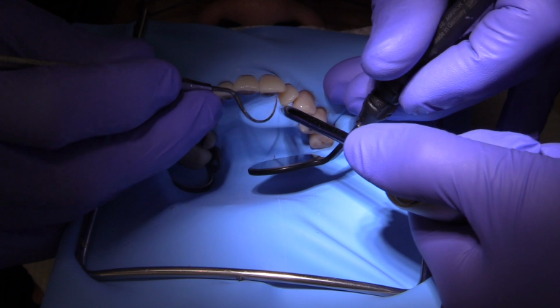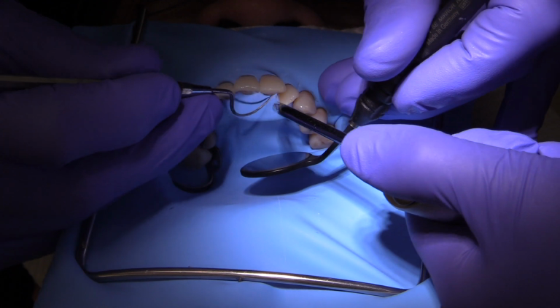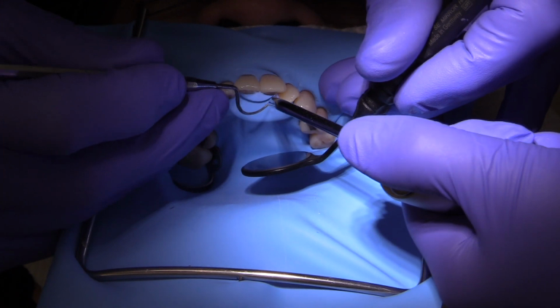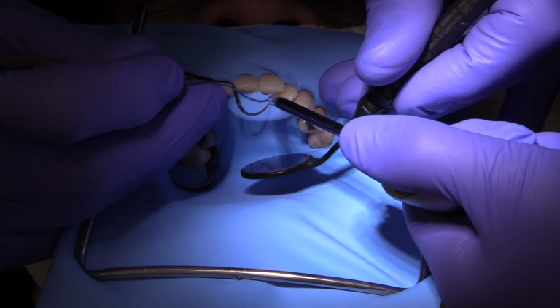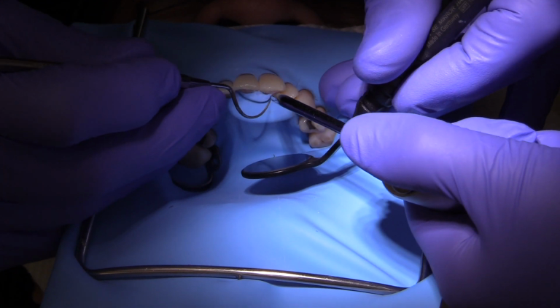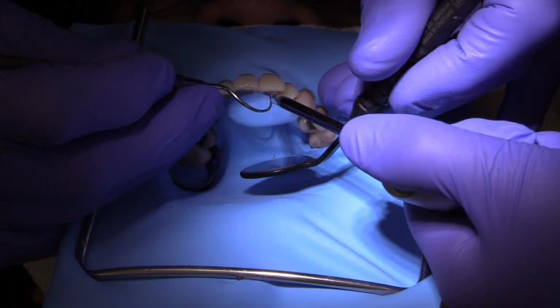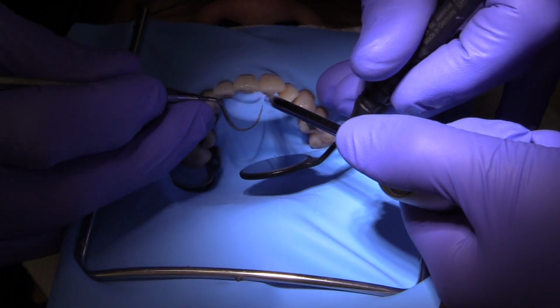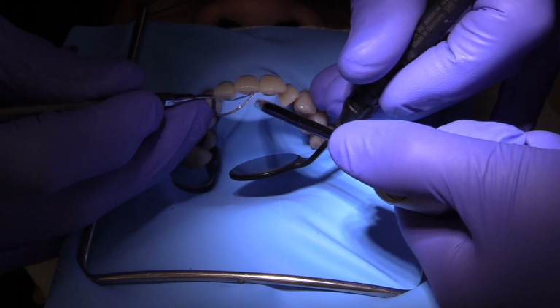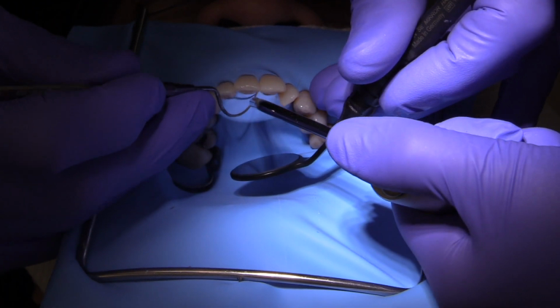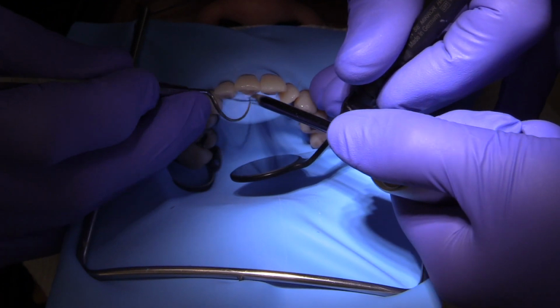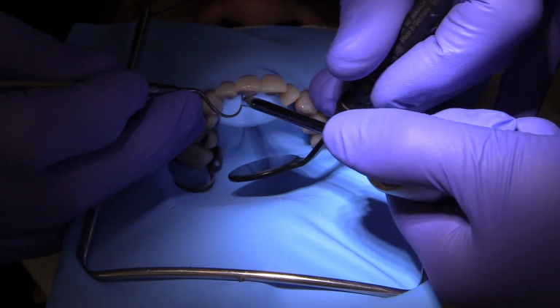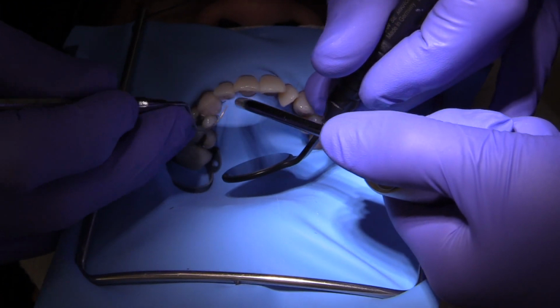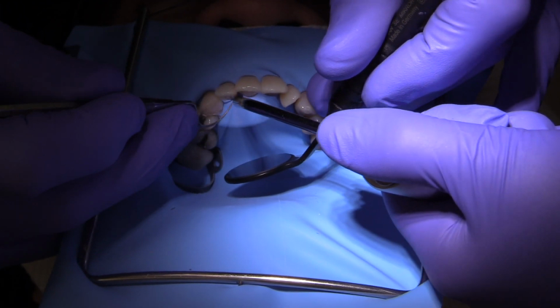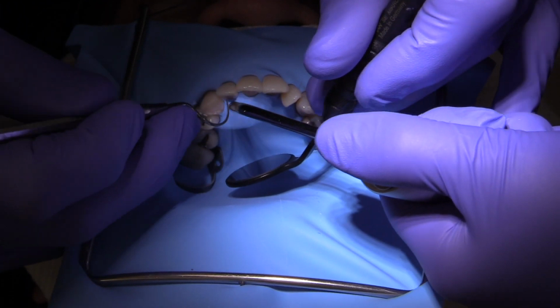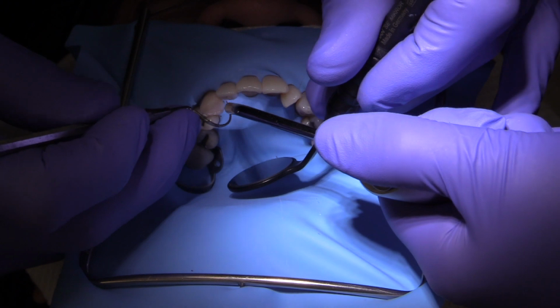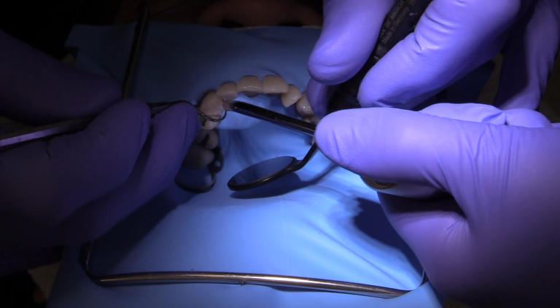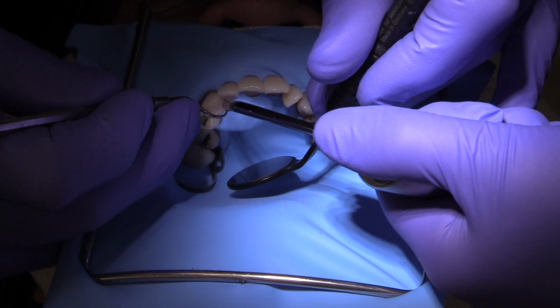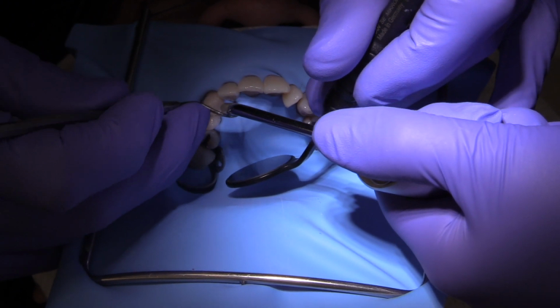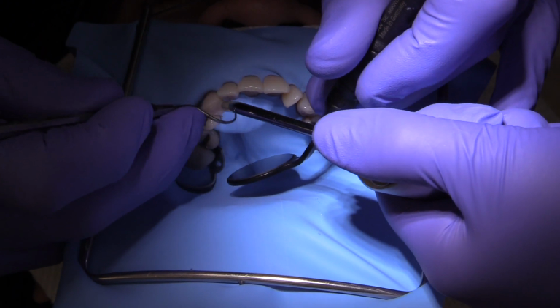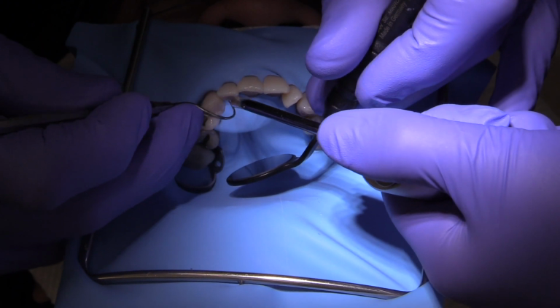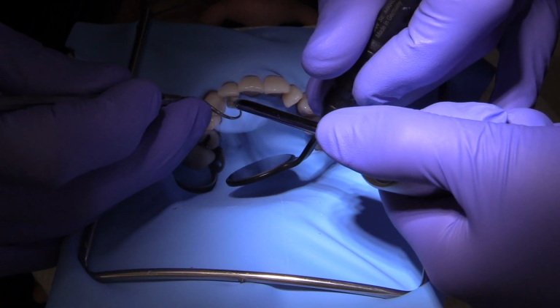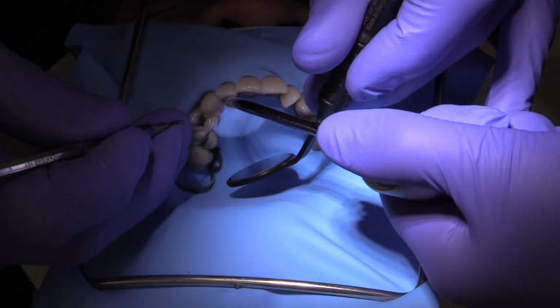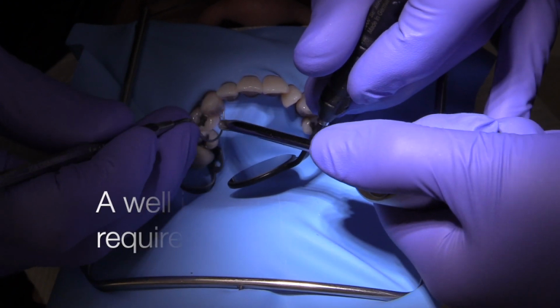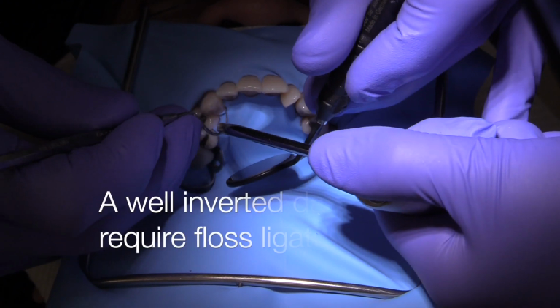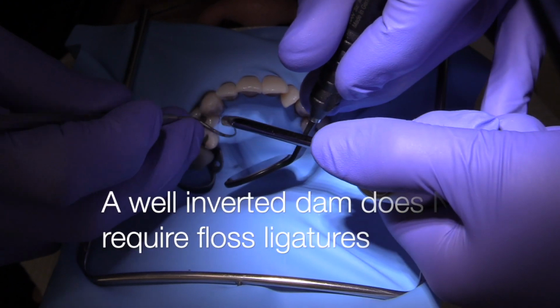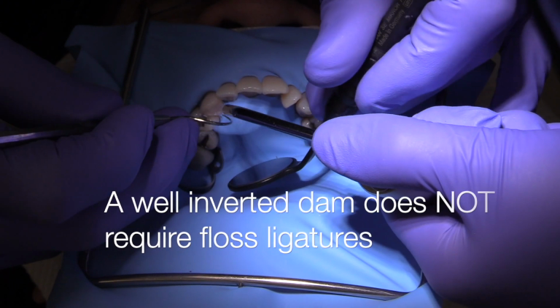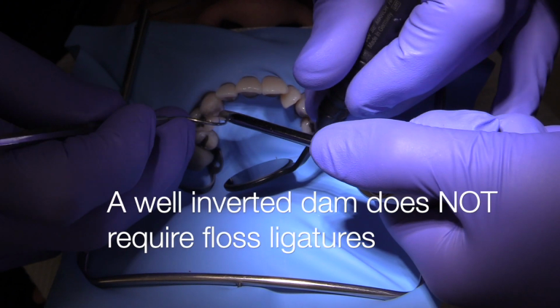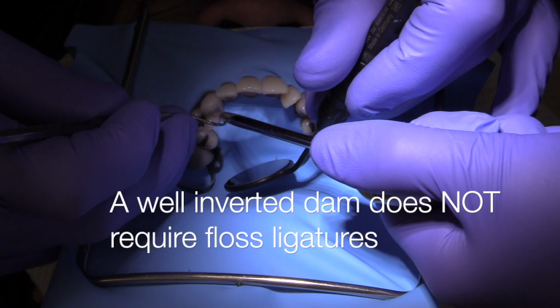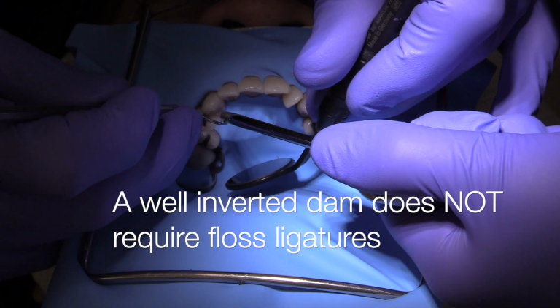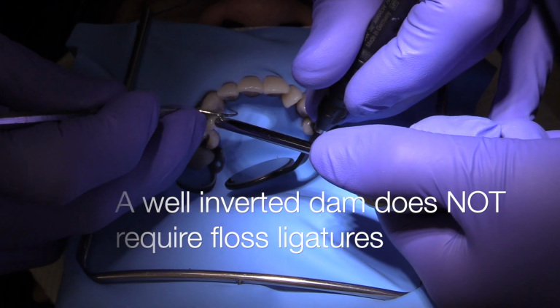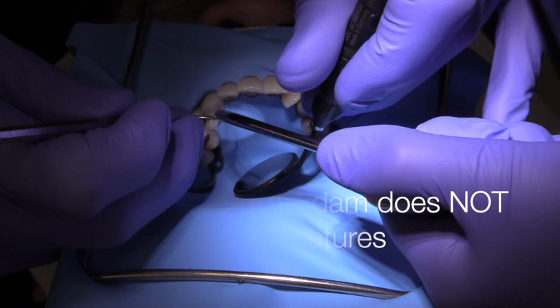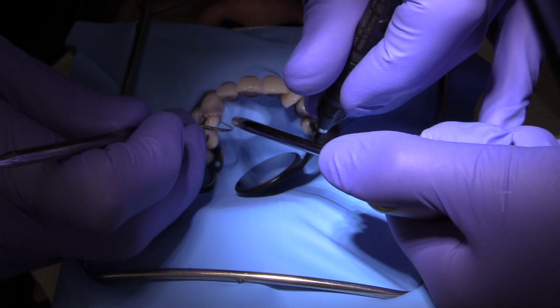I think that probably one of the most beneficial steps you can take is to carefully invert the rubber dam in every area, both on the facial and lingual.